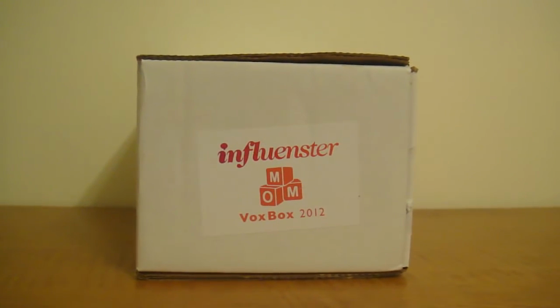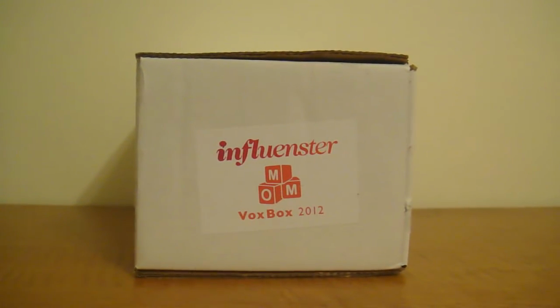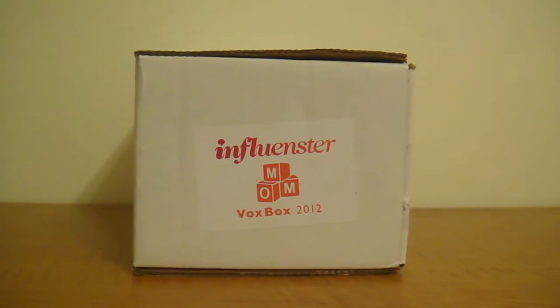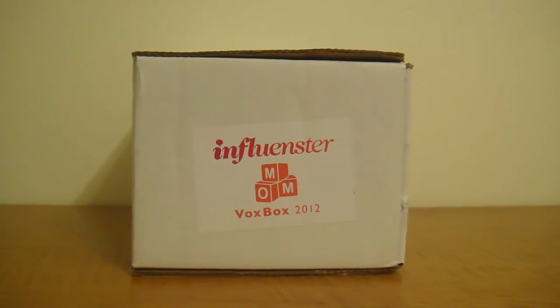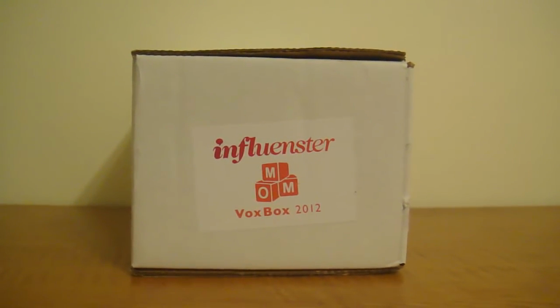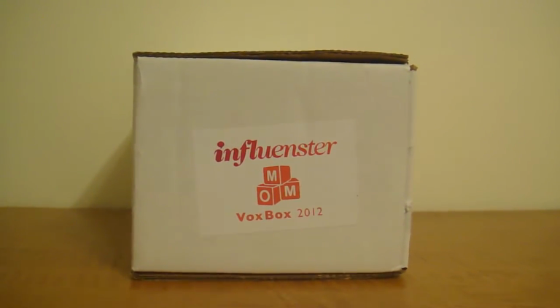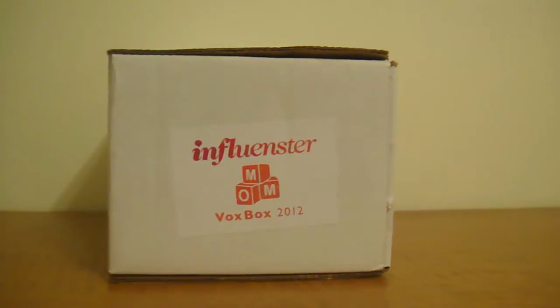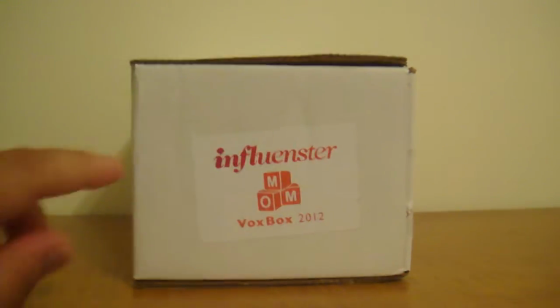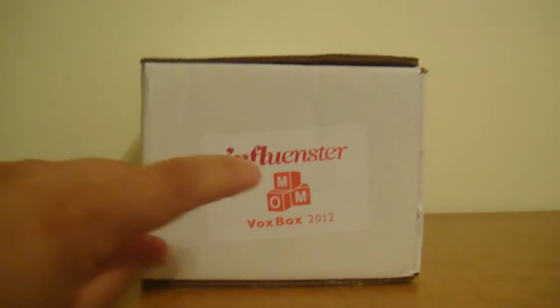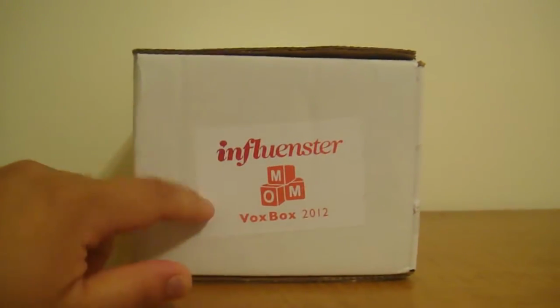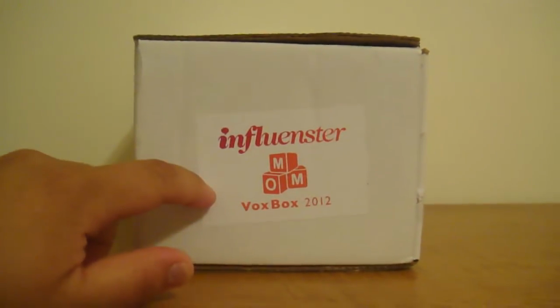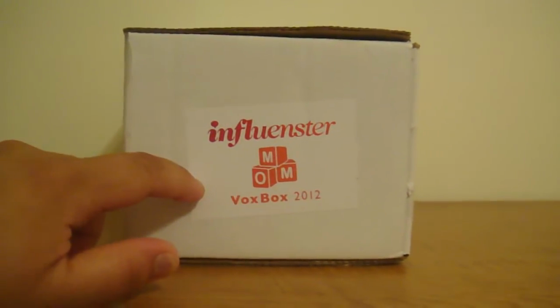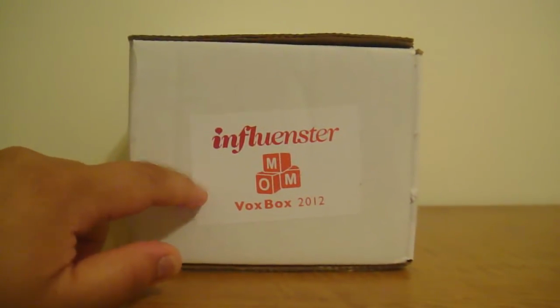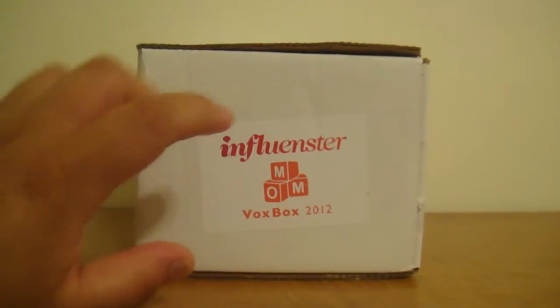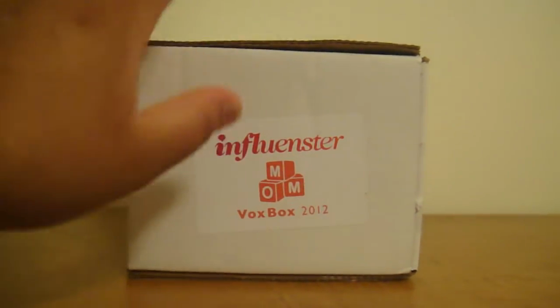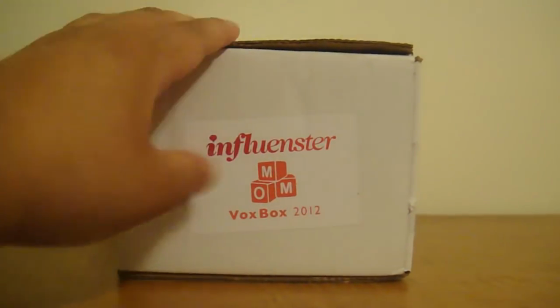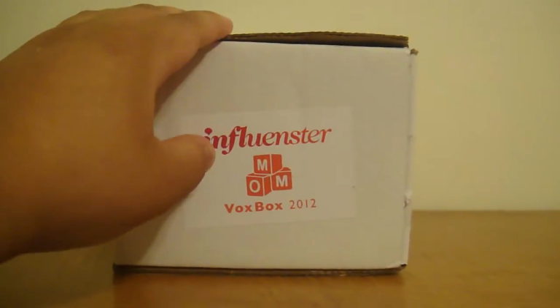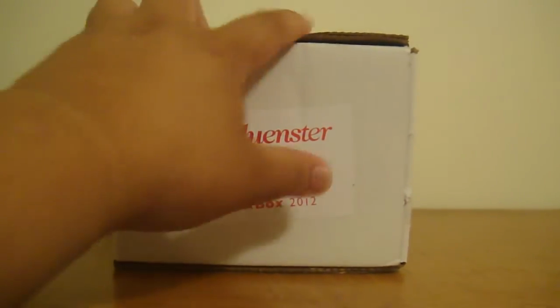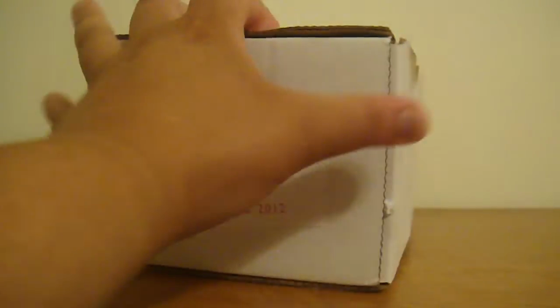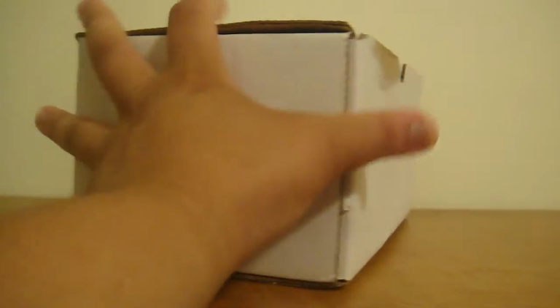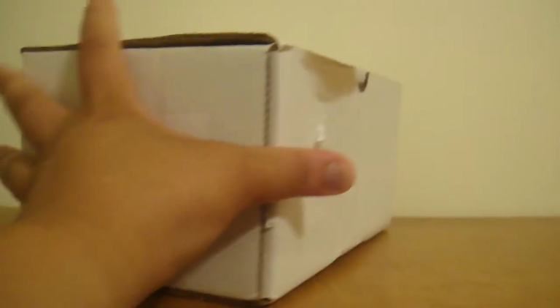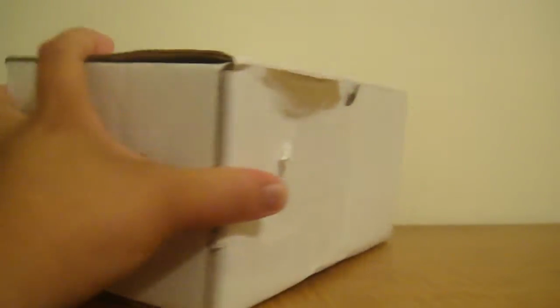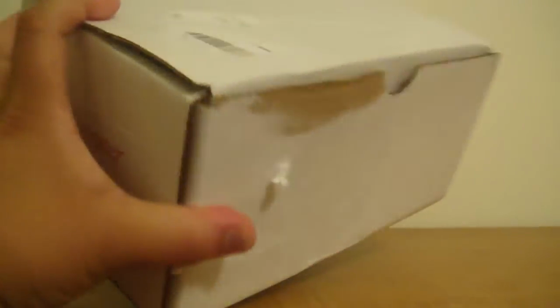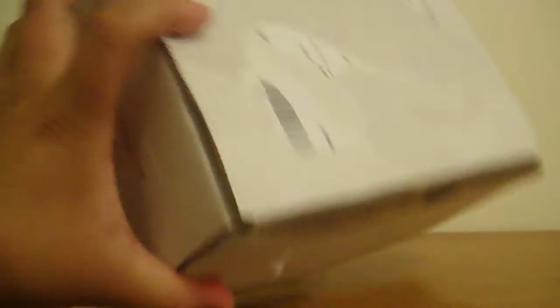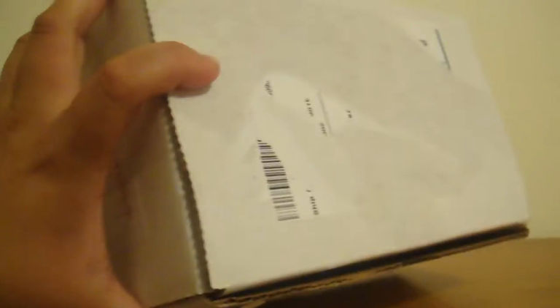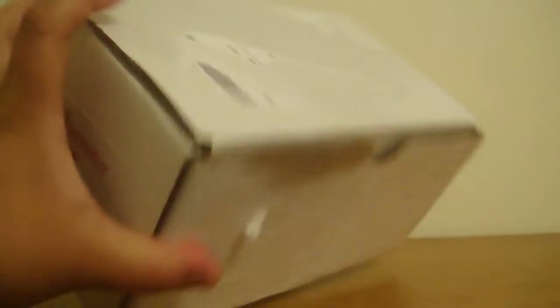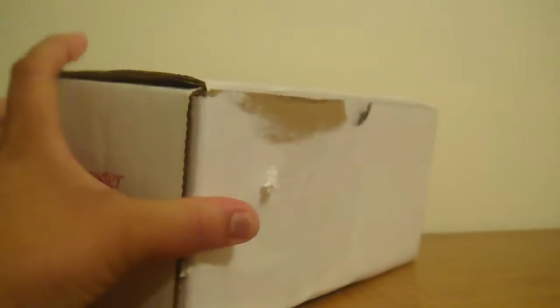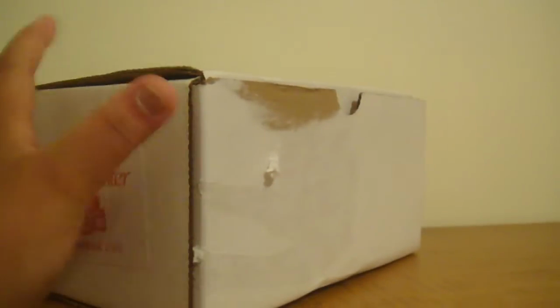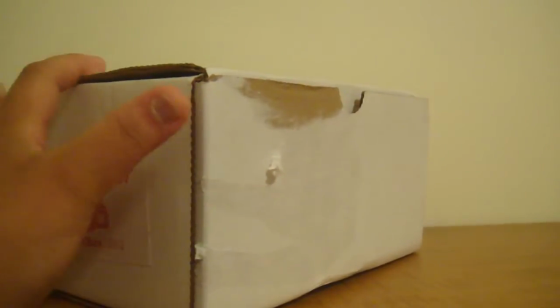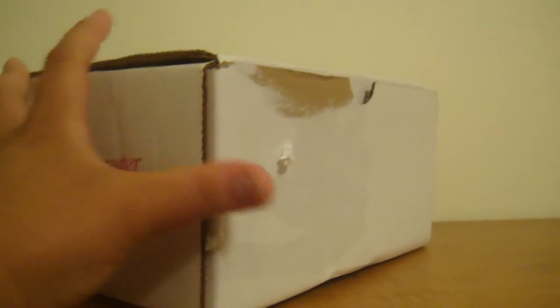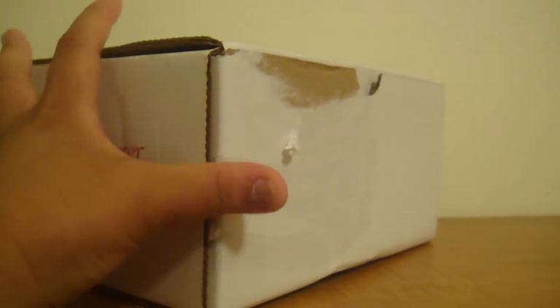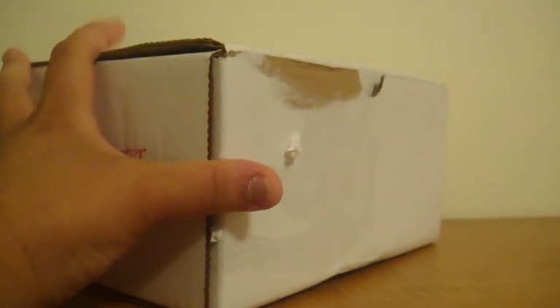So every month there's a theme, and this month's theme was the Mom Vox Box. I've already taken everything out but it just comes in this cardboard box, nothing really special about it.